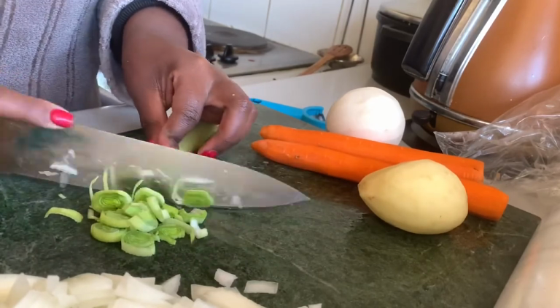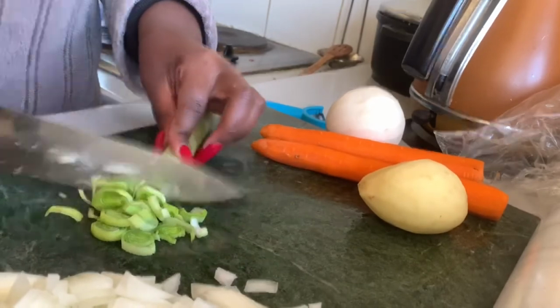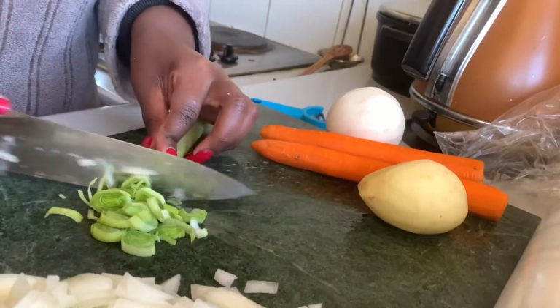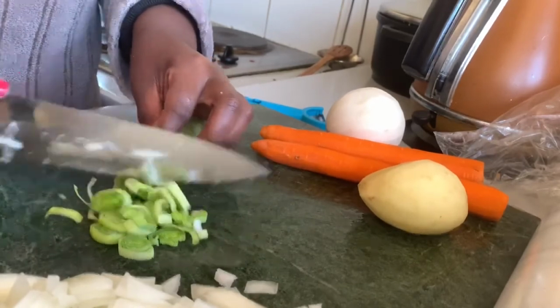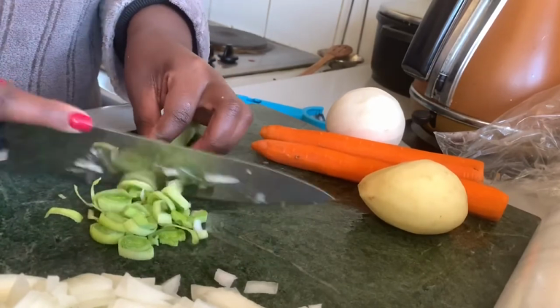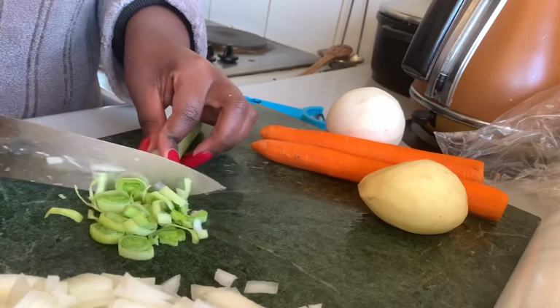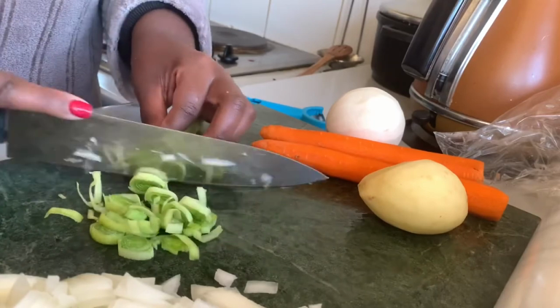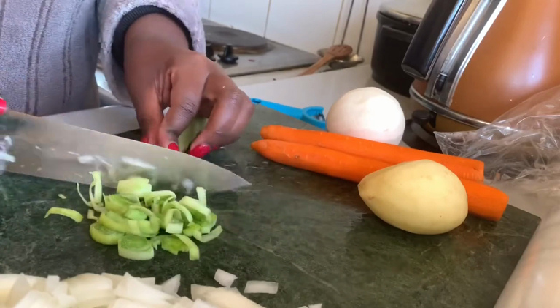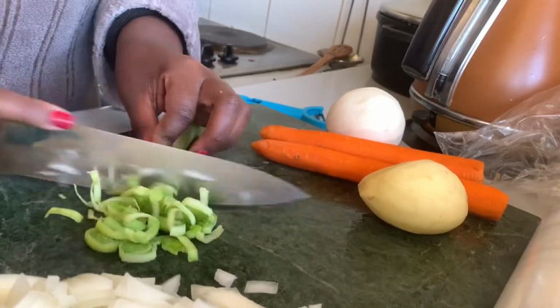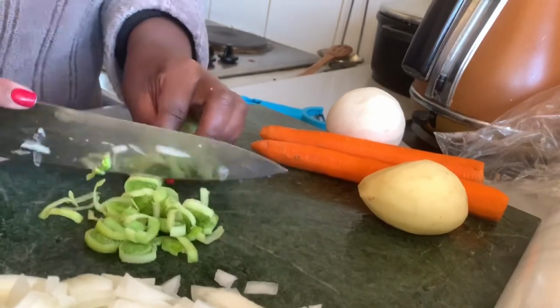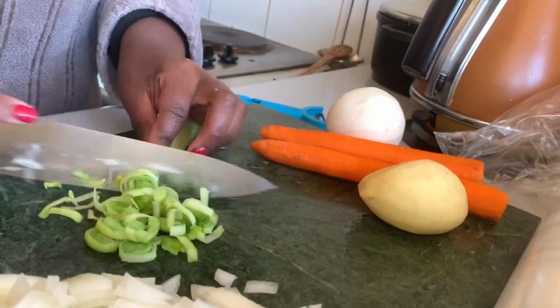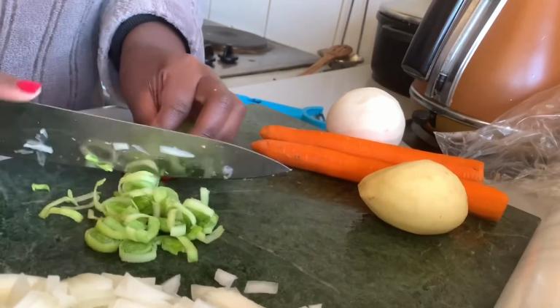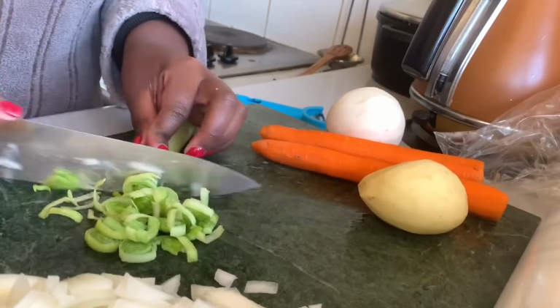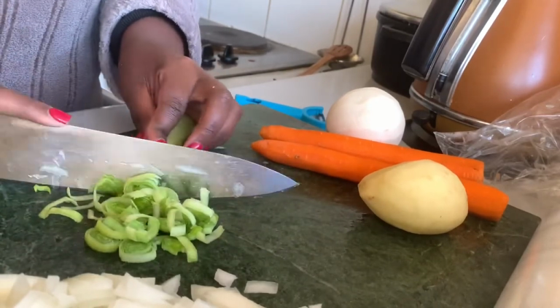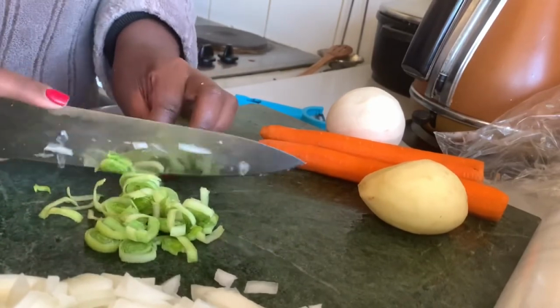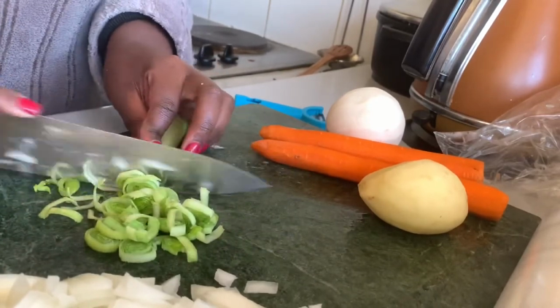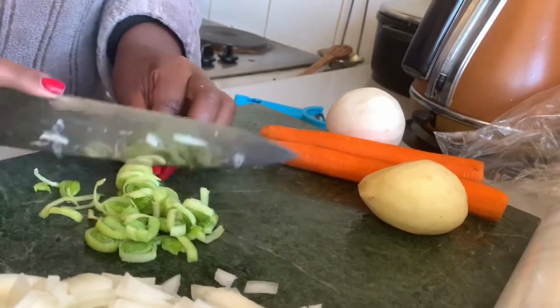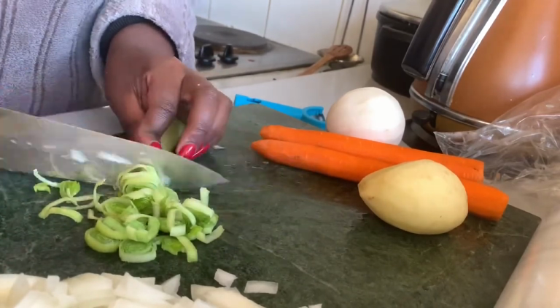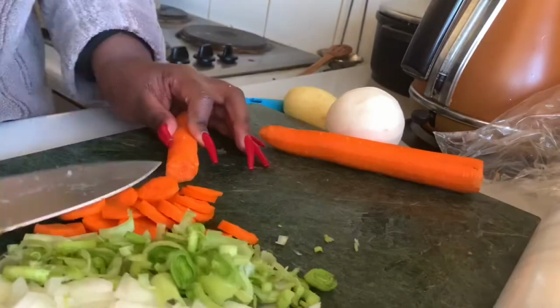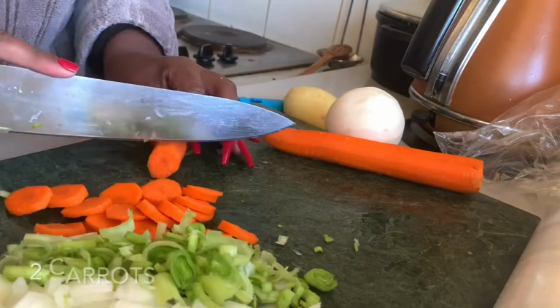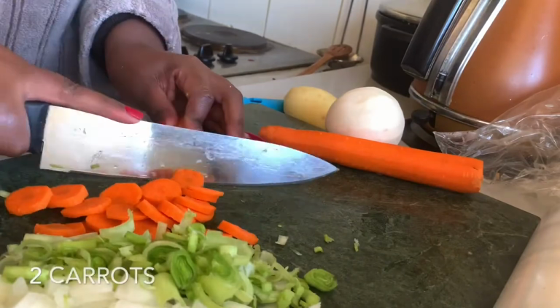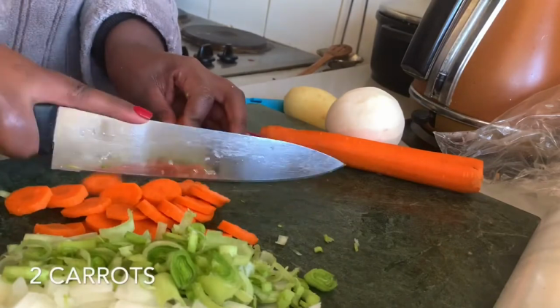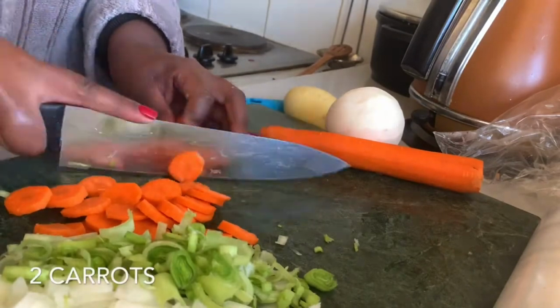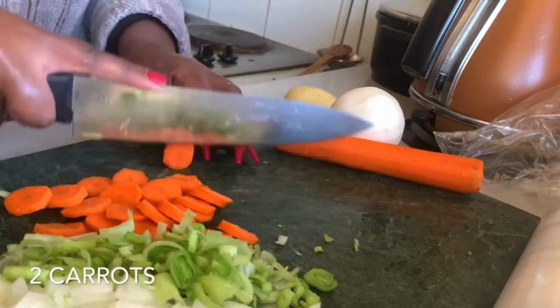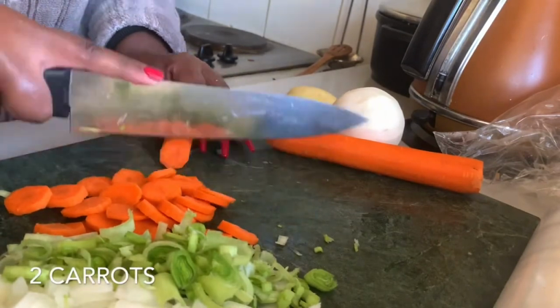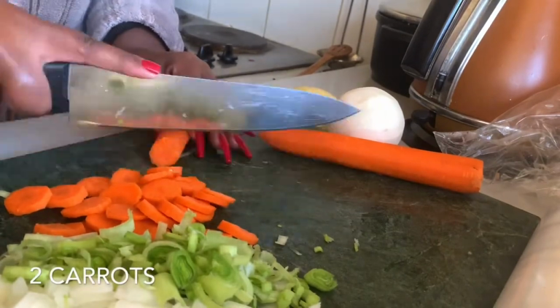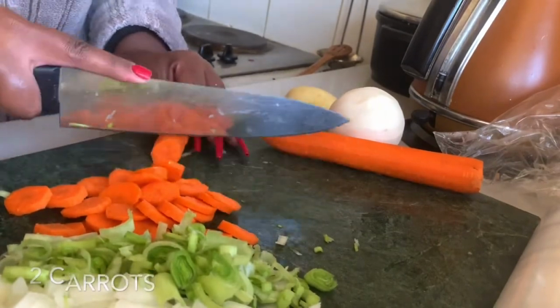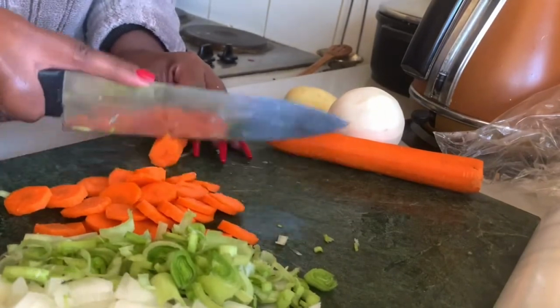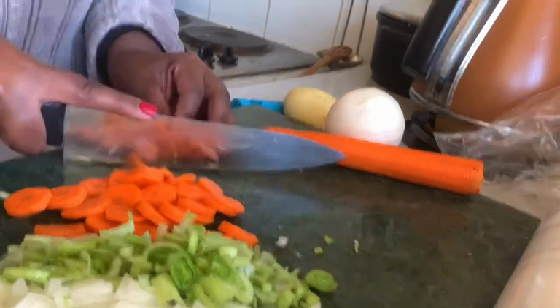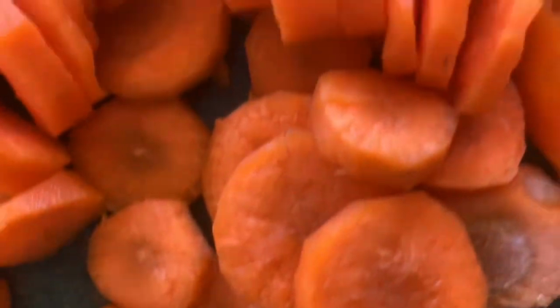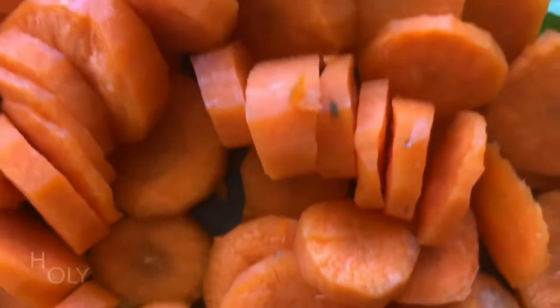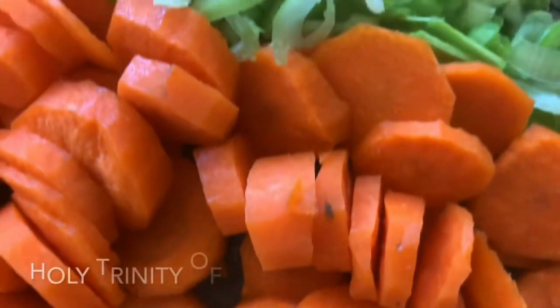And I think that other one is a turnip. I'm just going to roughly chop all of those veggies up.